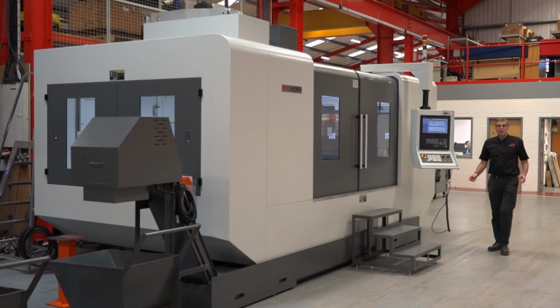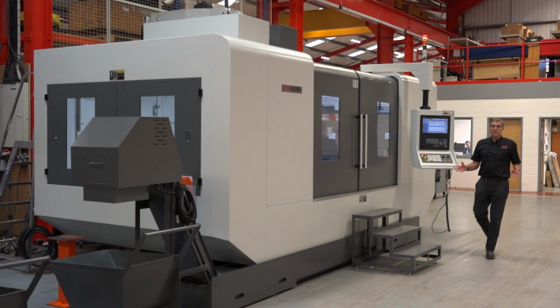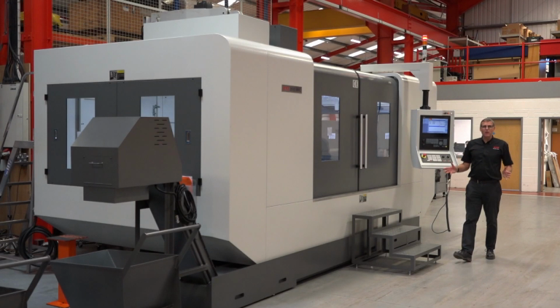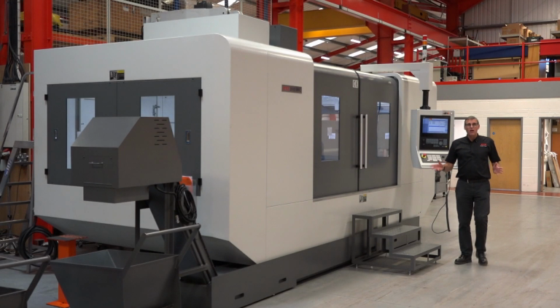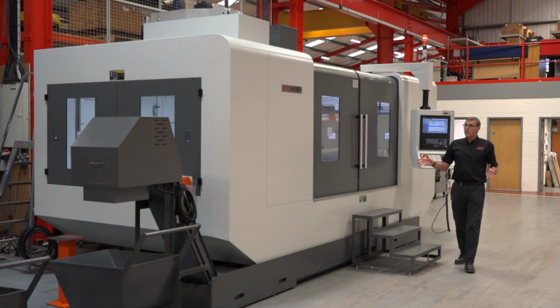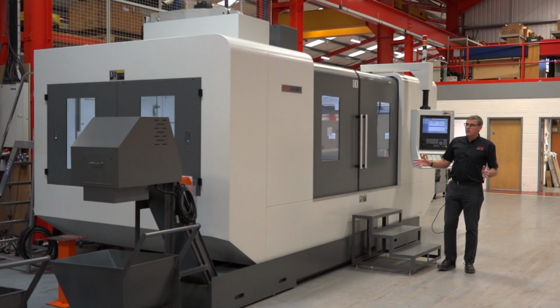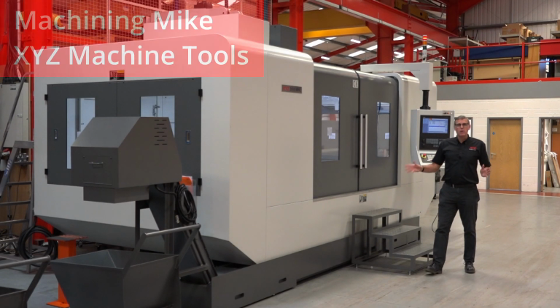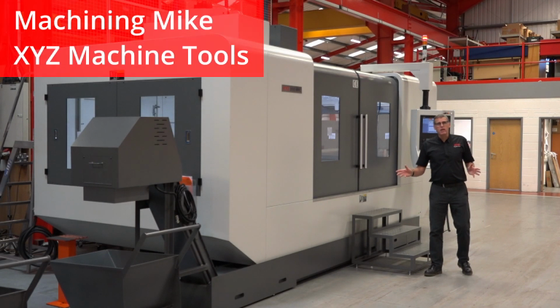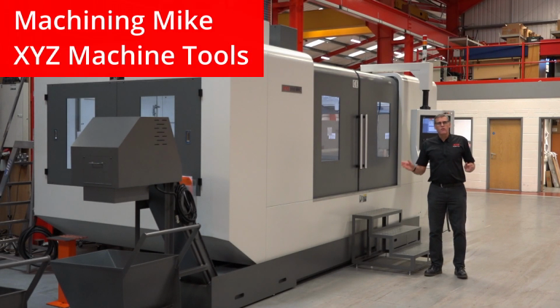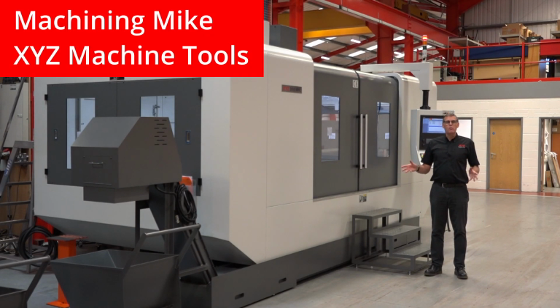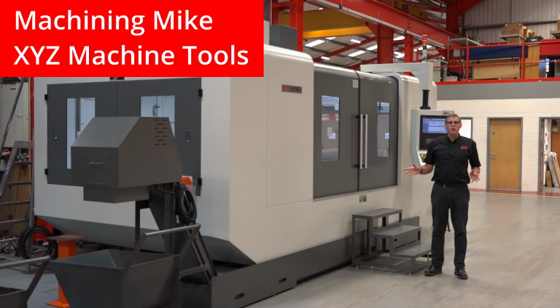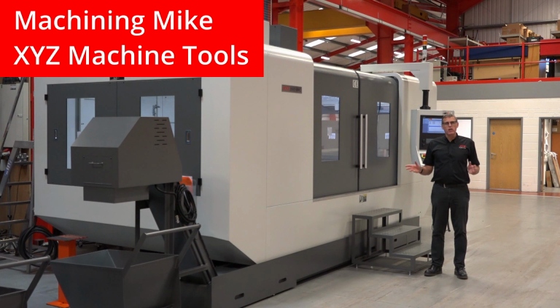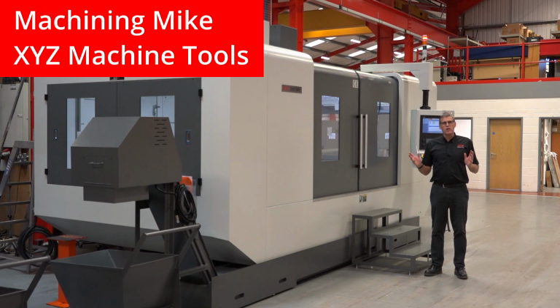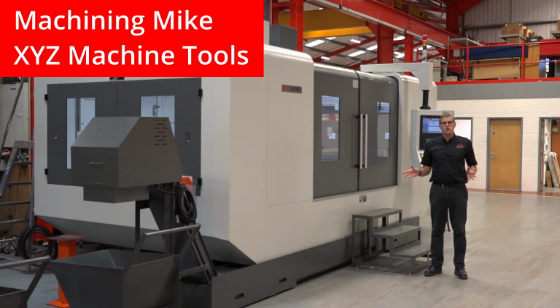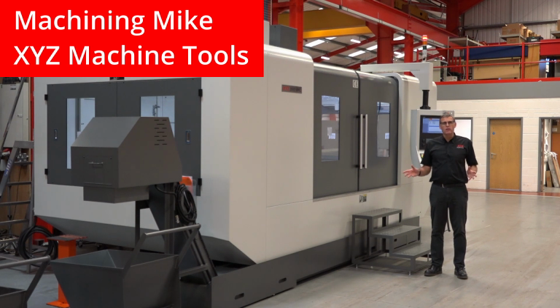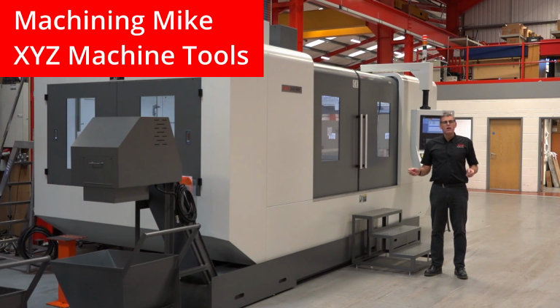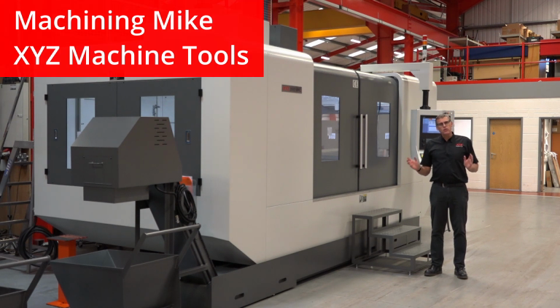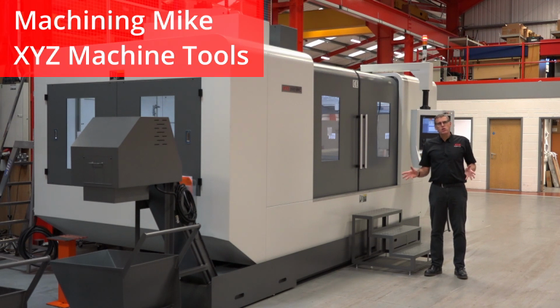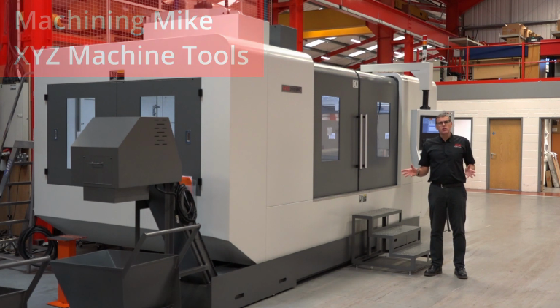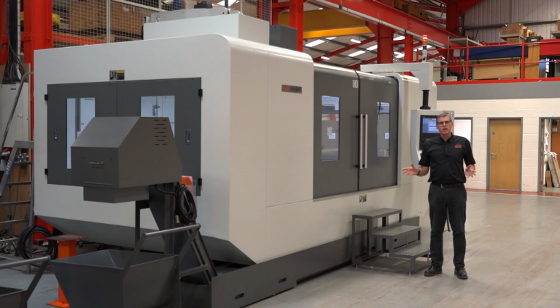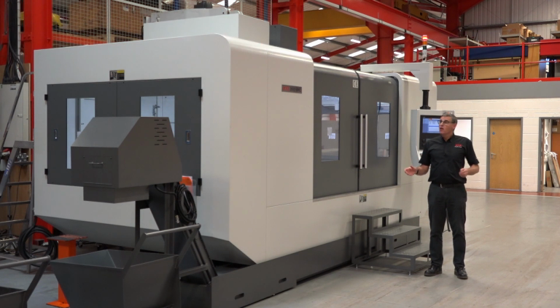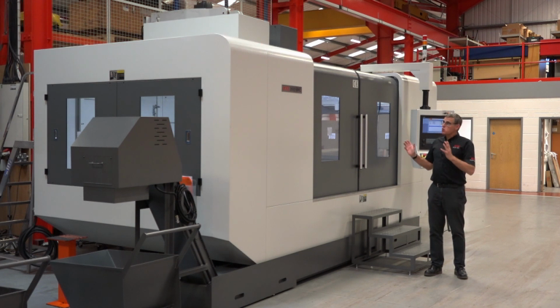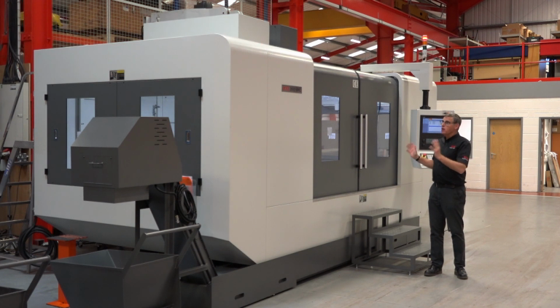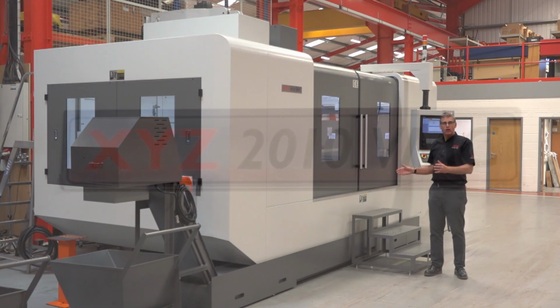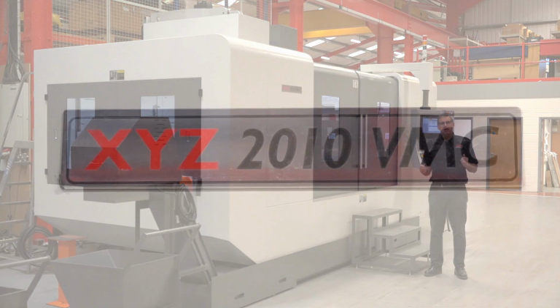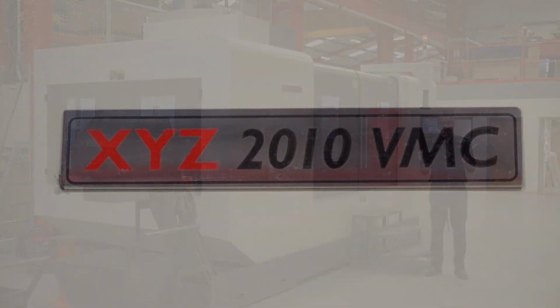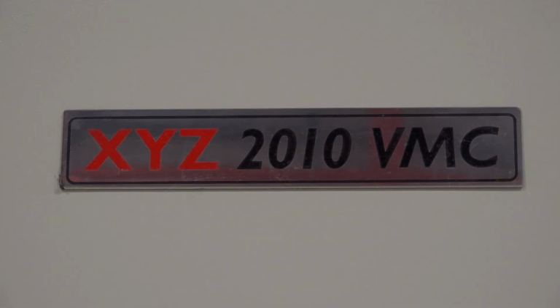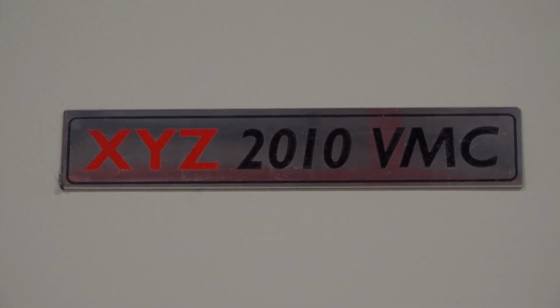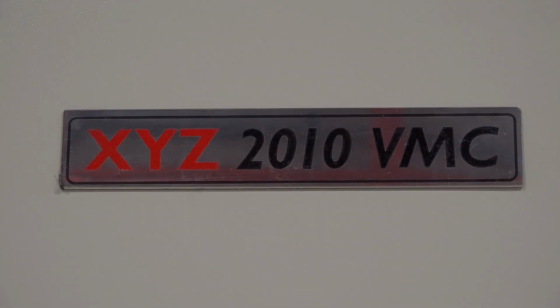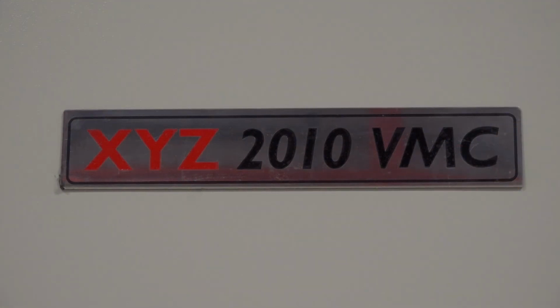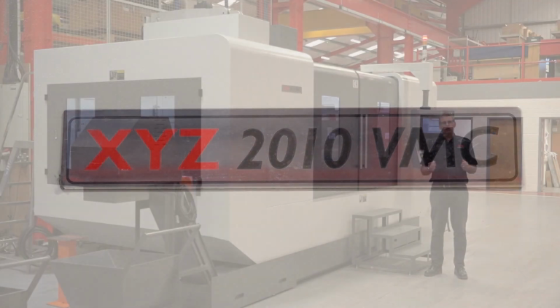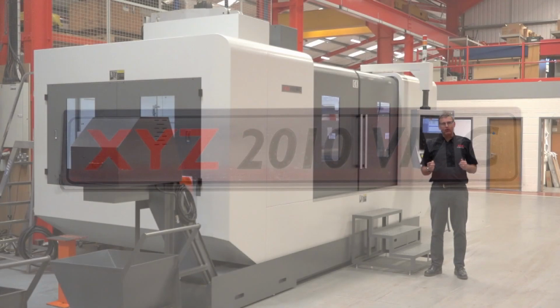Believe it or not, this is the baby of the Super Heavyweight range from XYZ. There are three machines in the range. This one, the 2010 VMC, is the smallest capacity of the three.